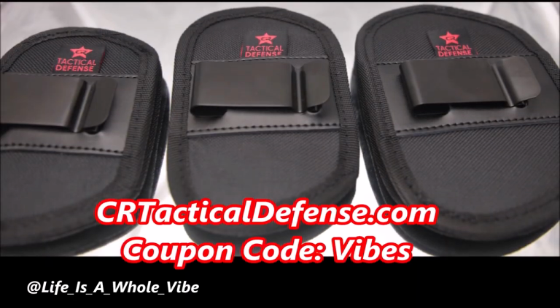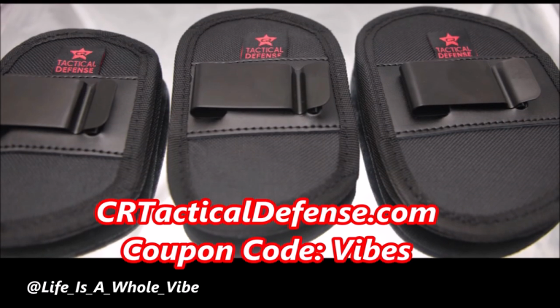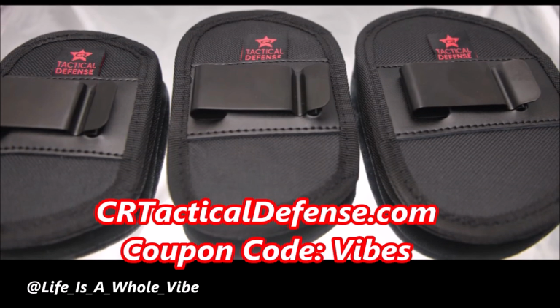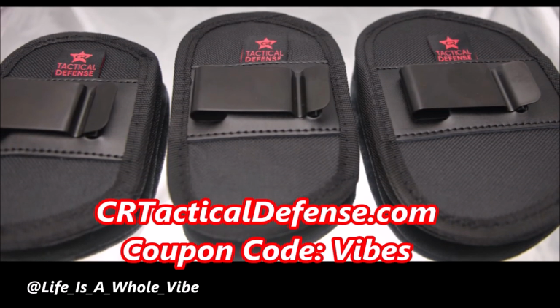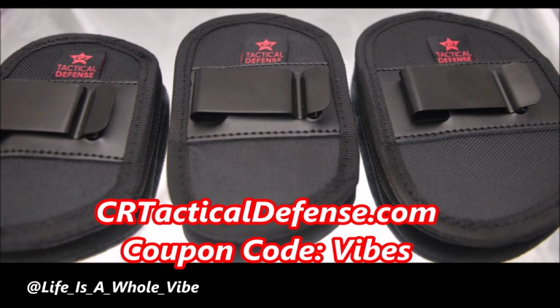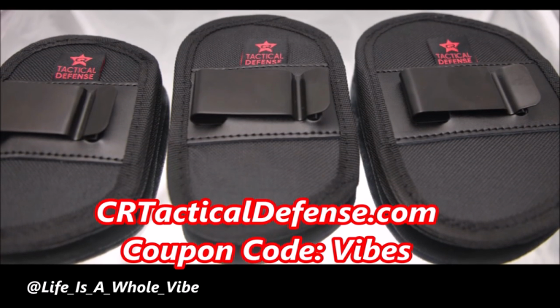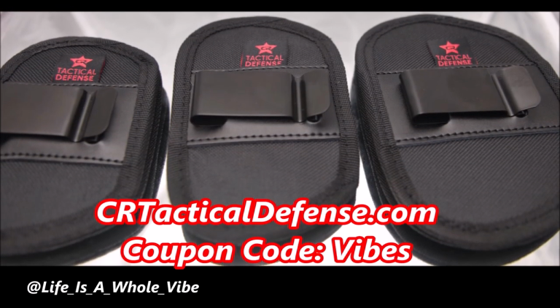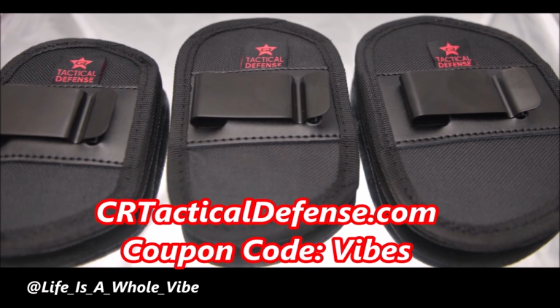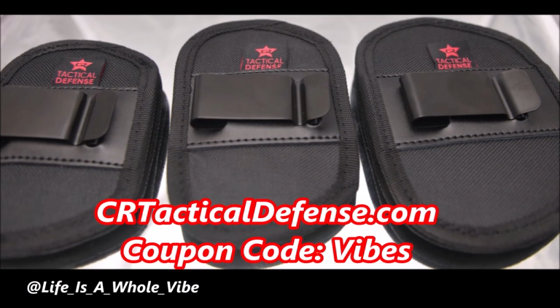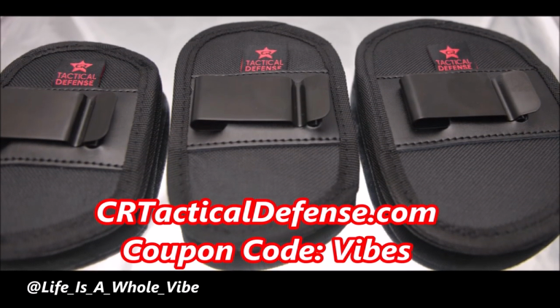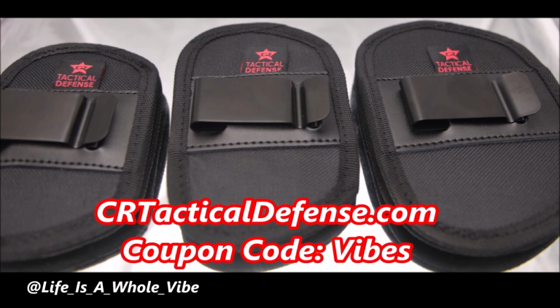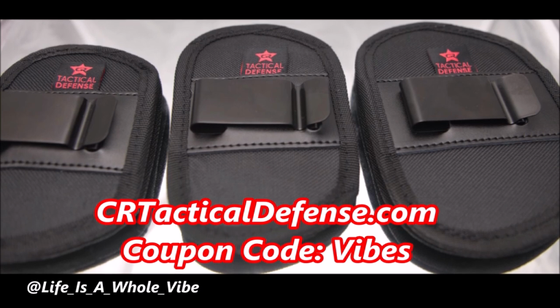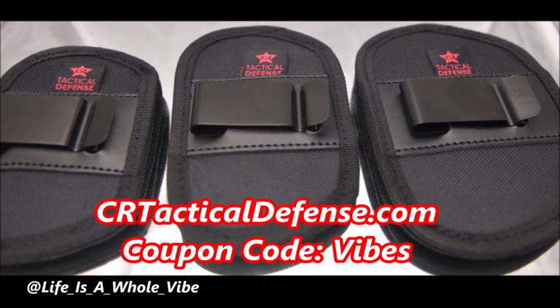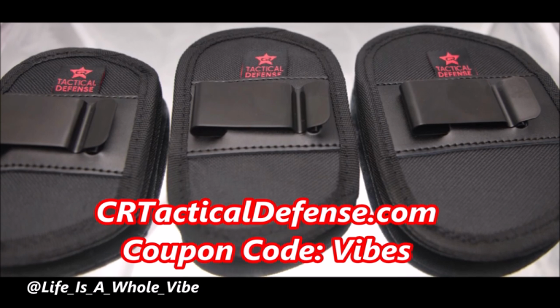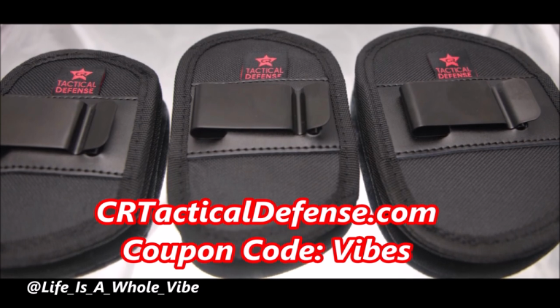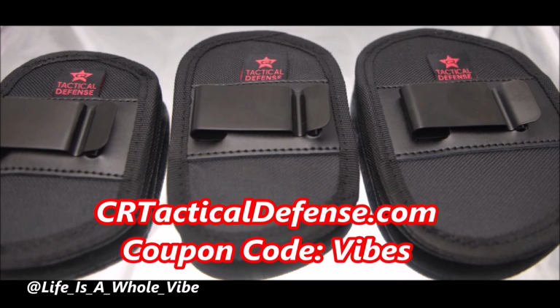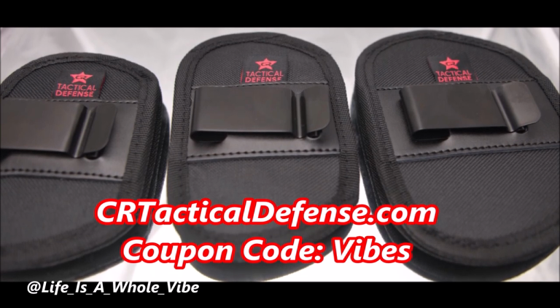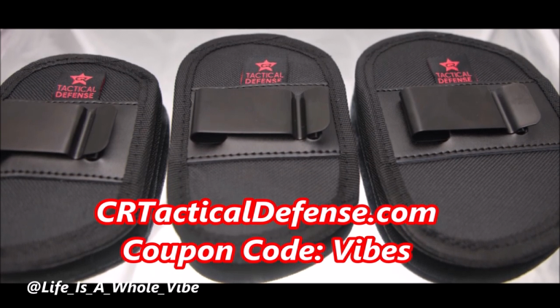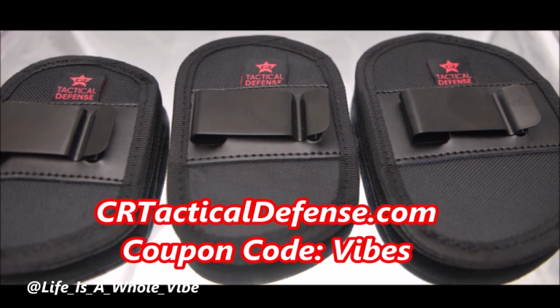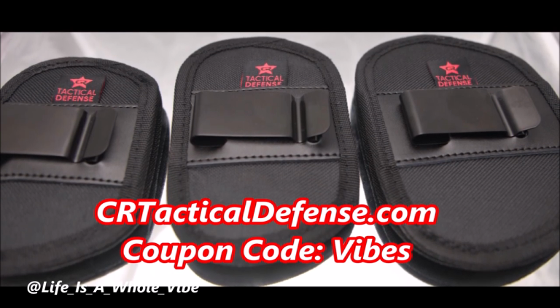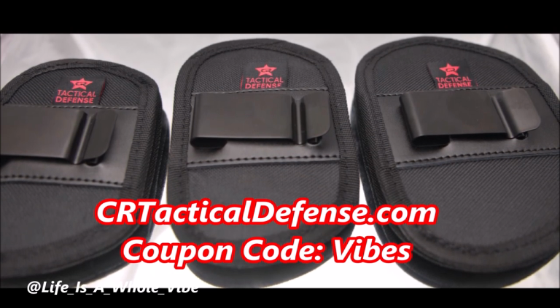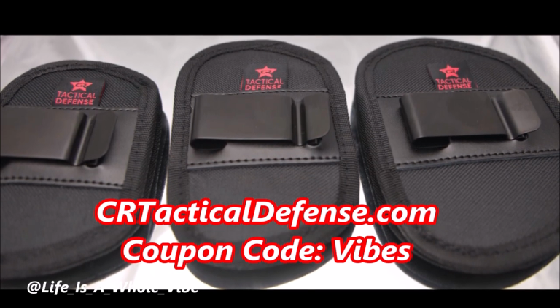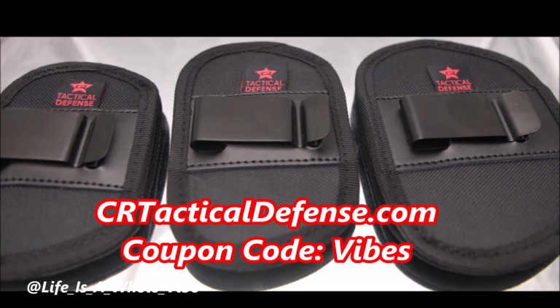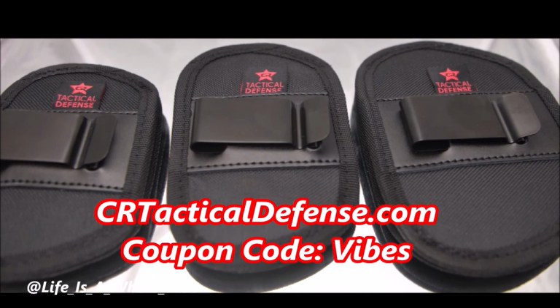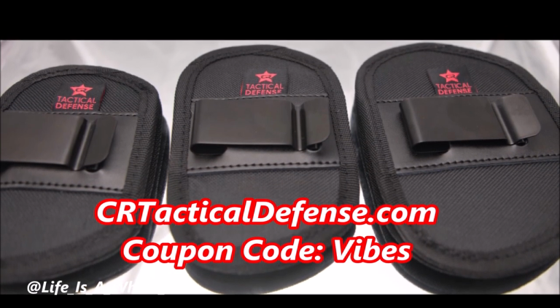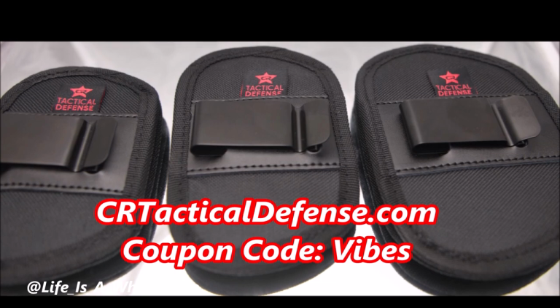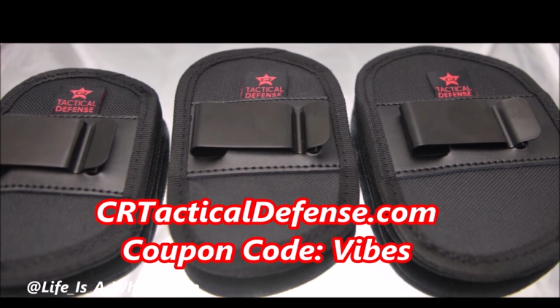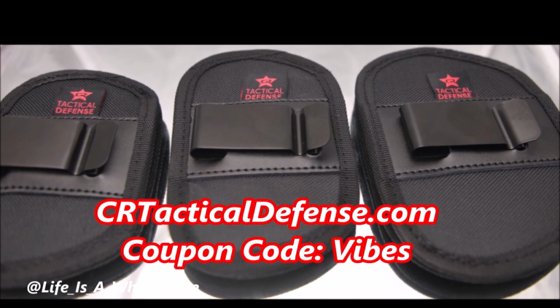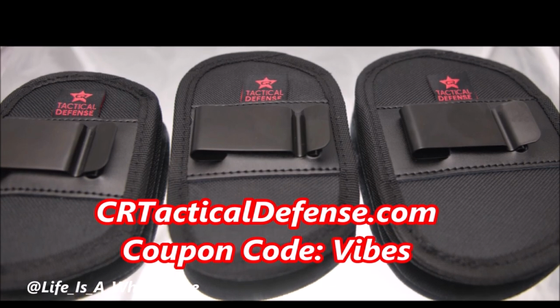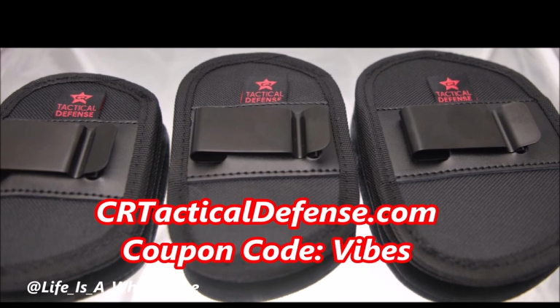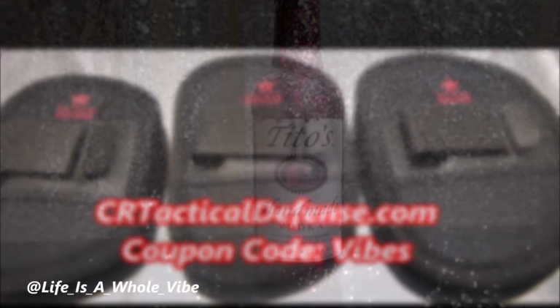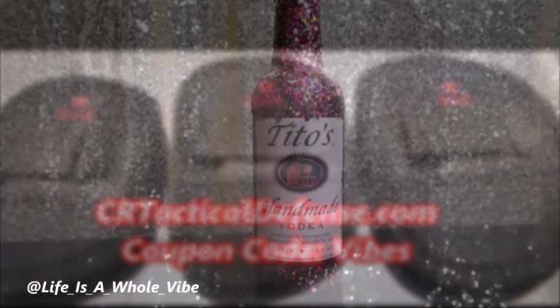Check out our website crtacticaldefense.com where we sell in-waistband gun holsters, belly band holsters, and many more. Please check out my discount code 'vibes' for a special discount for my subscribers.